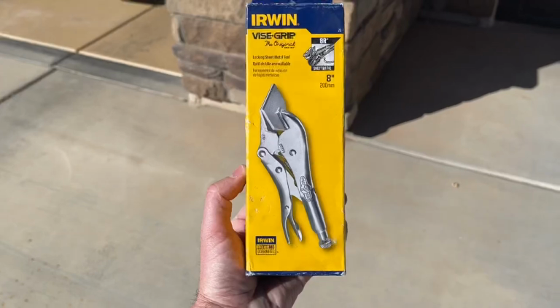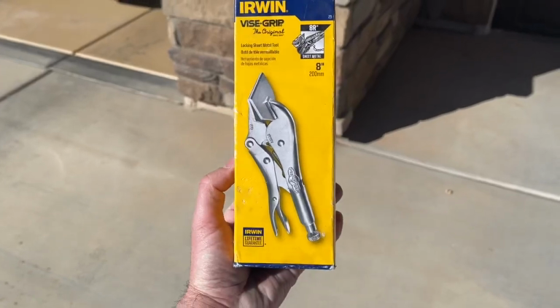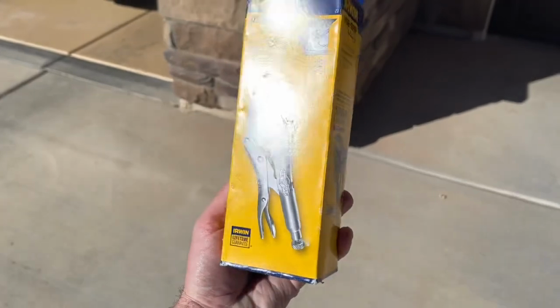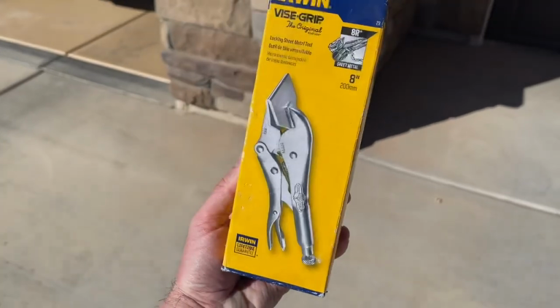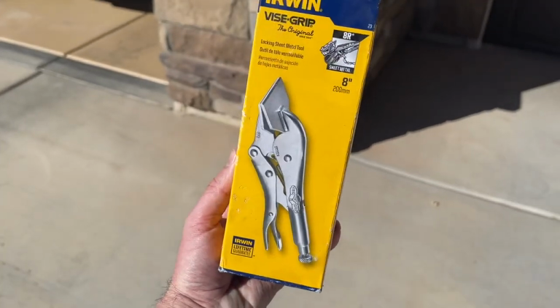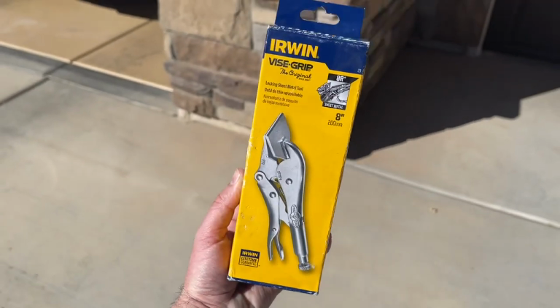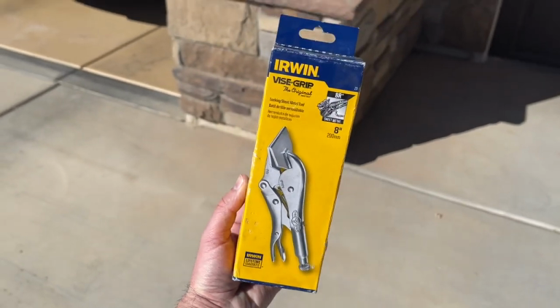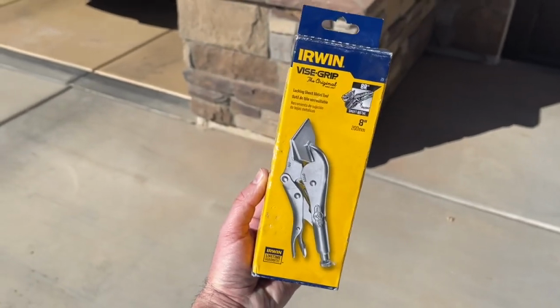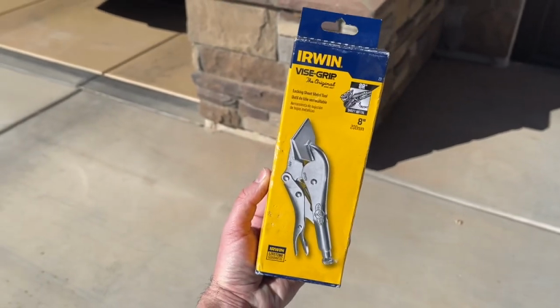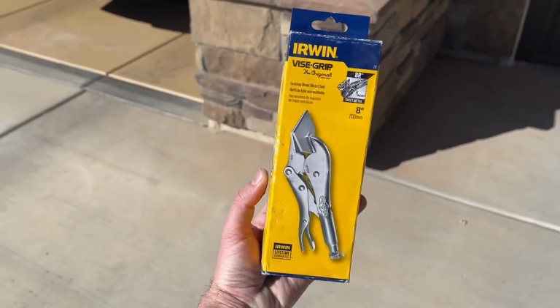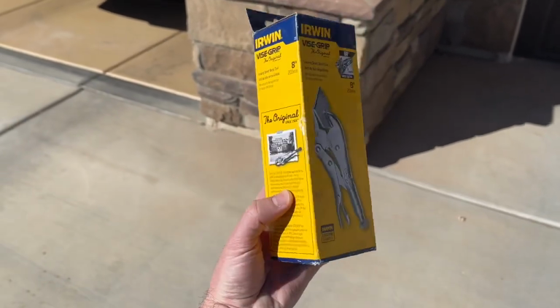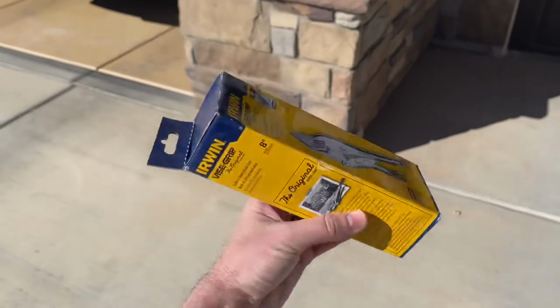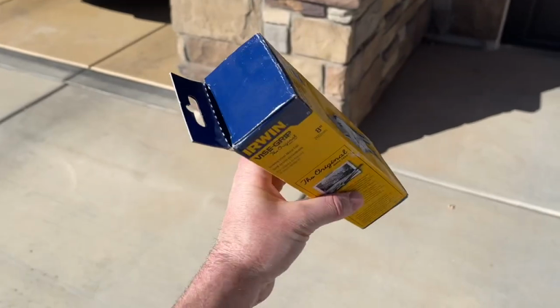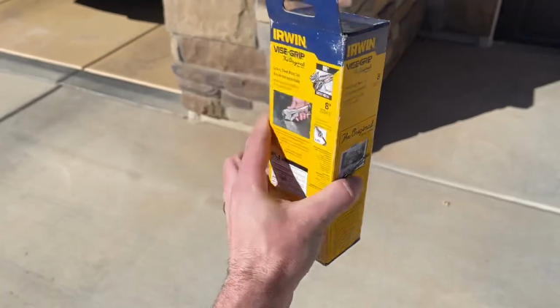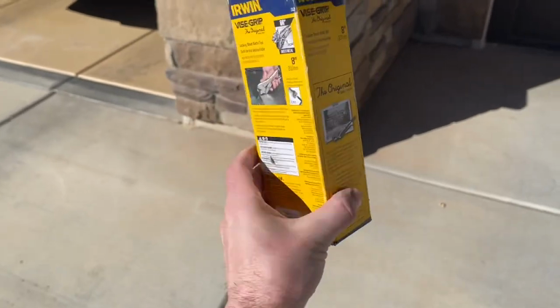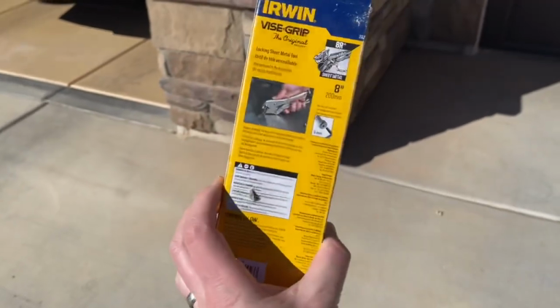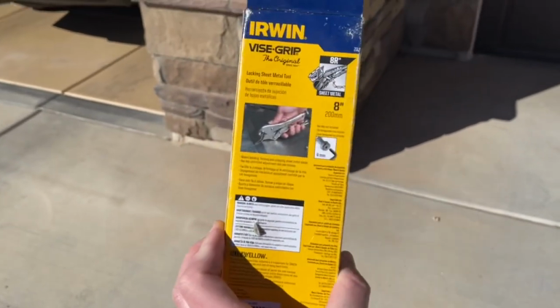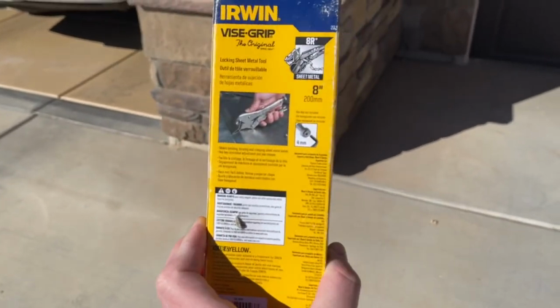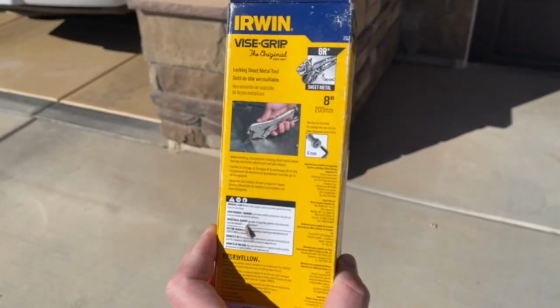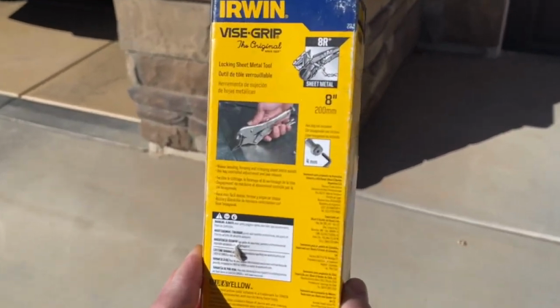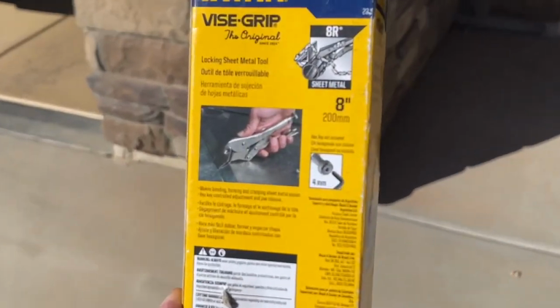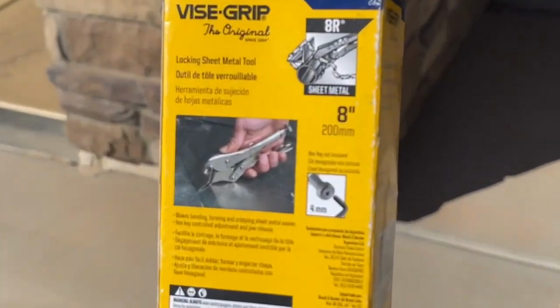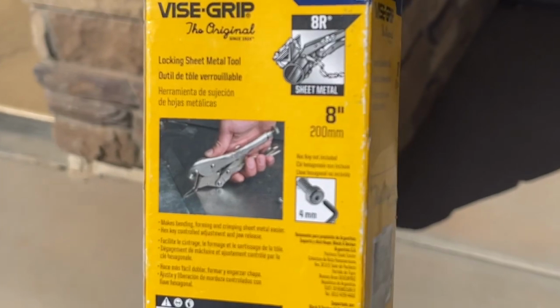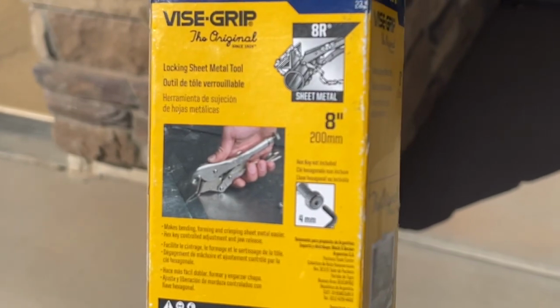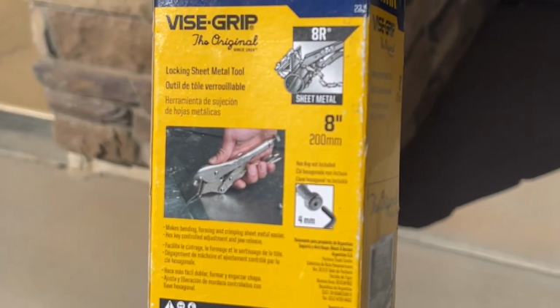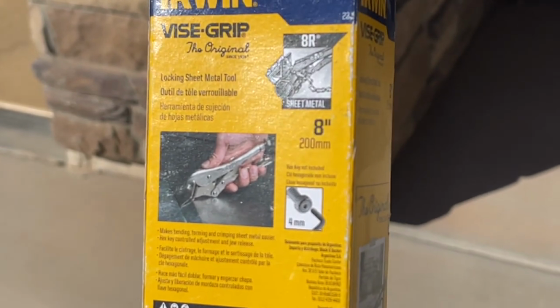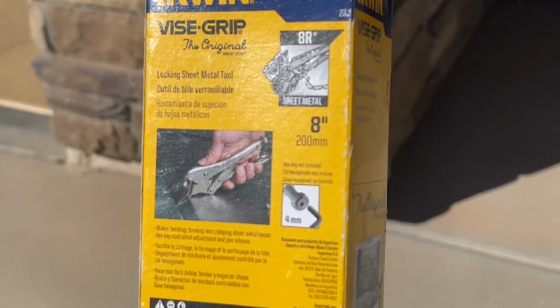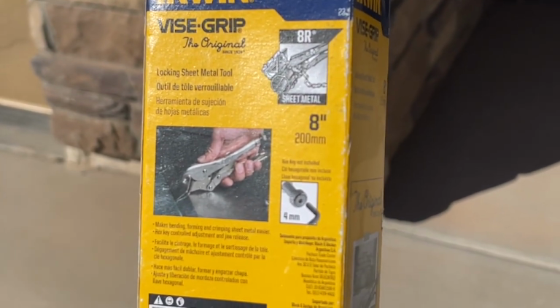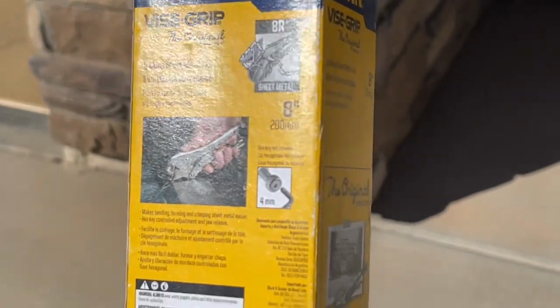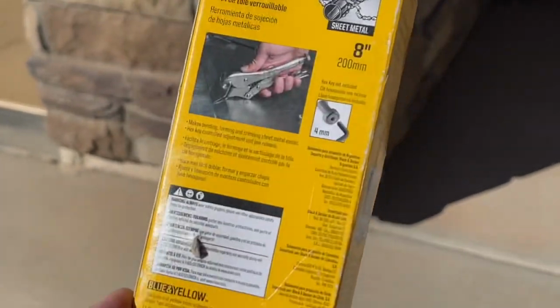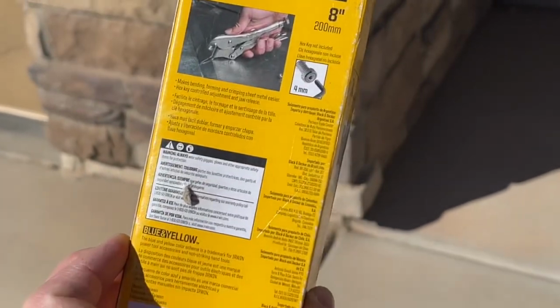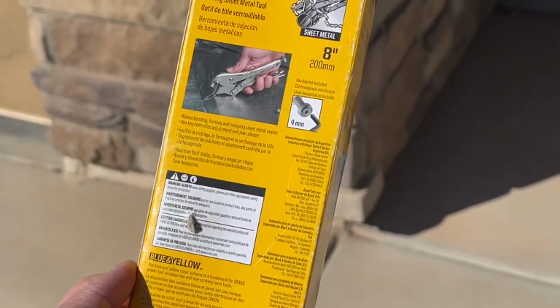Hey guys, Danny Johnson here and for today's tool review we're looking at these Irwin vice grips, and these ones are designed for sheet metal. So they have the long flaps on the front of them that can help you bend the sheet metal and hold it in place and clamp it really well.